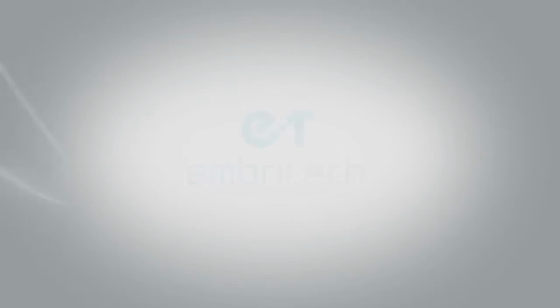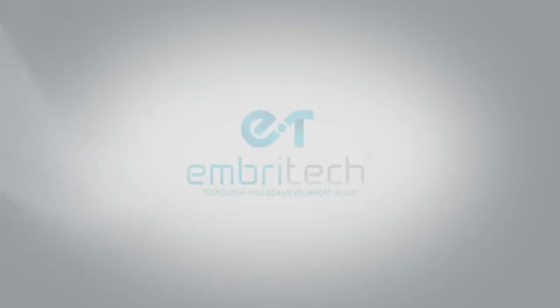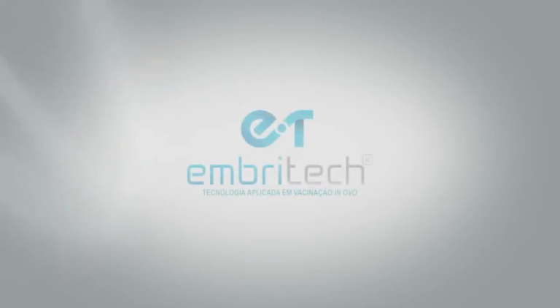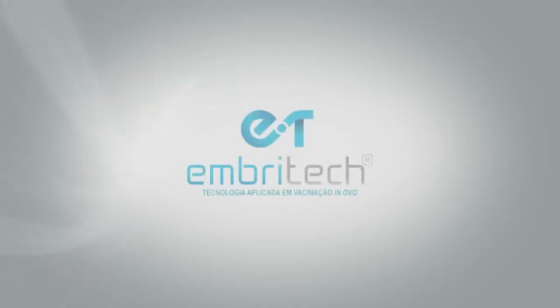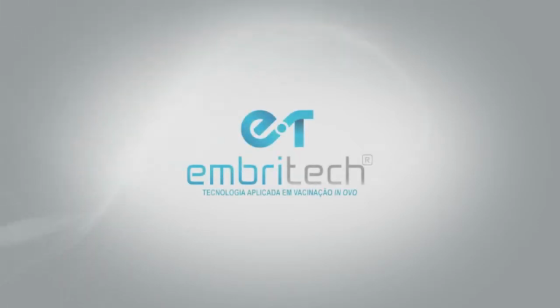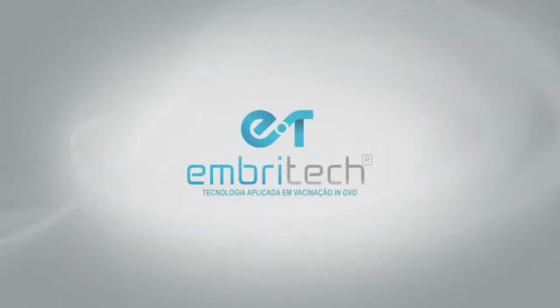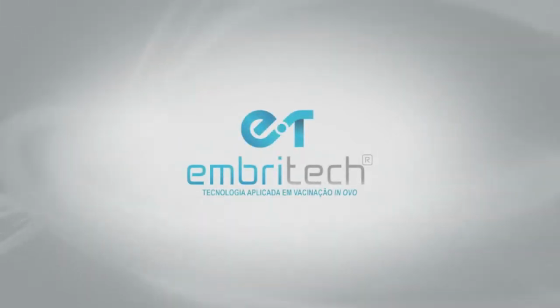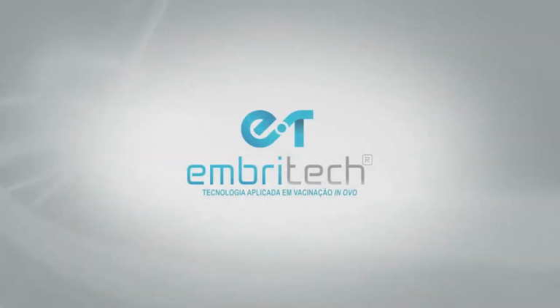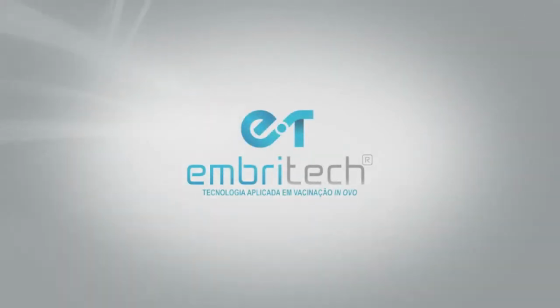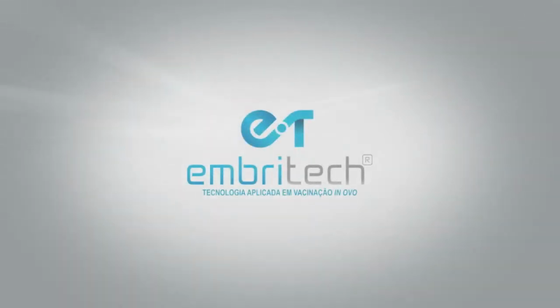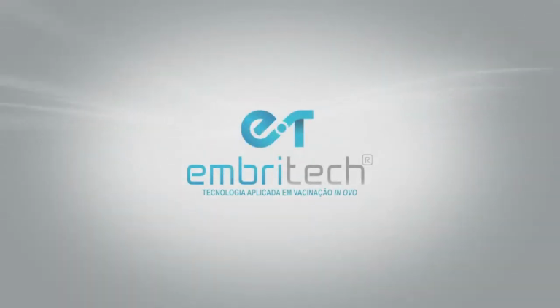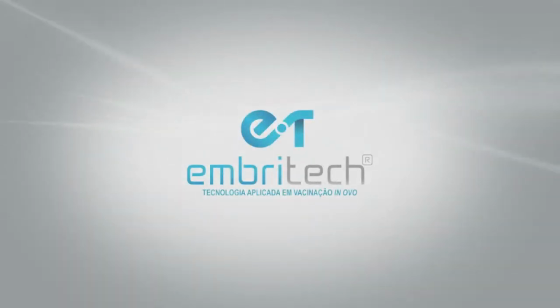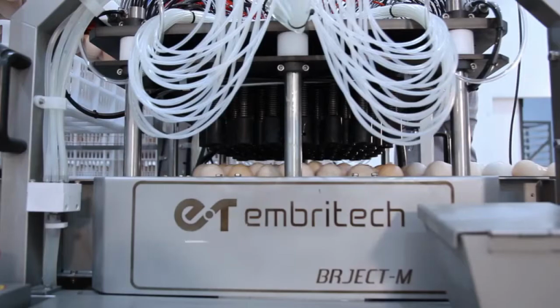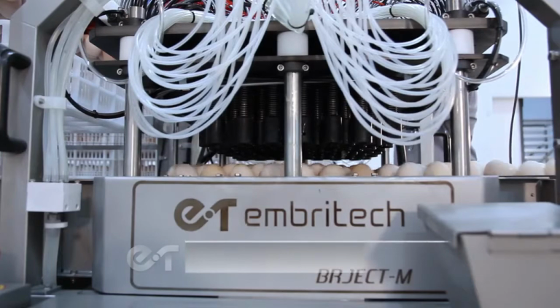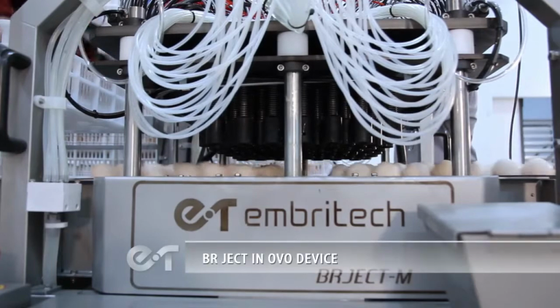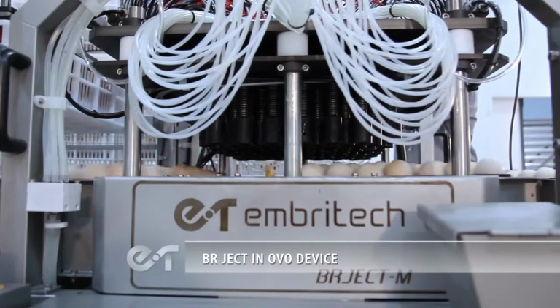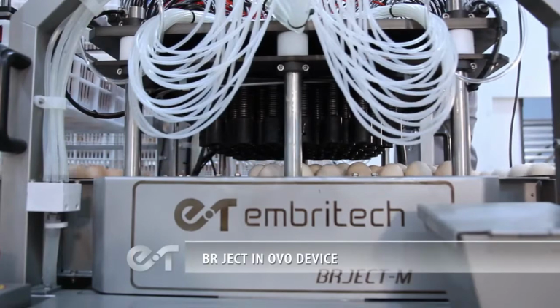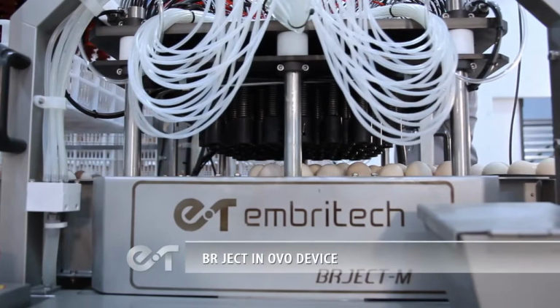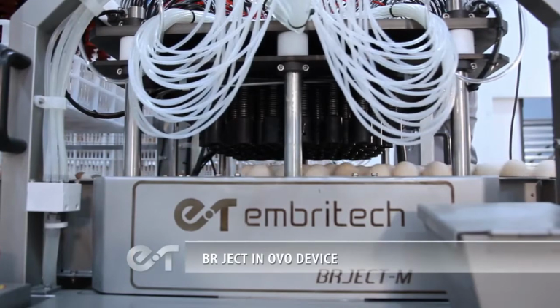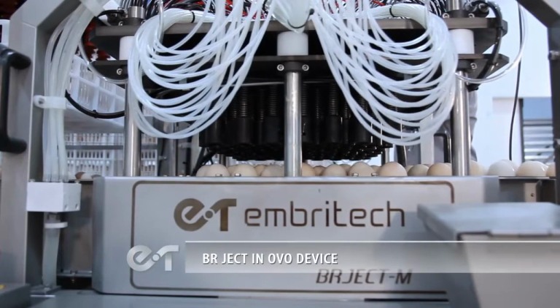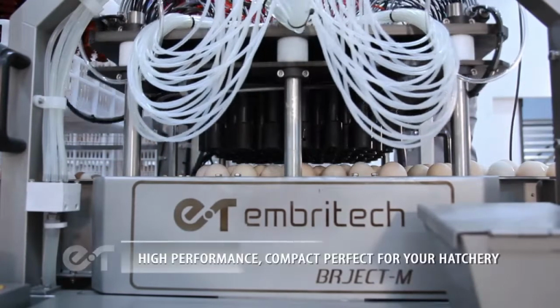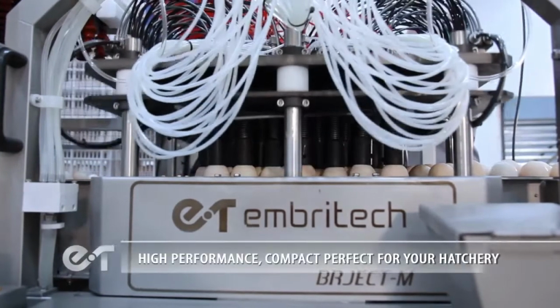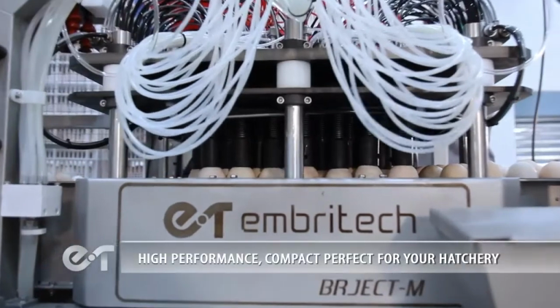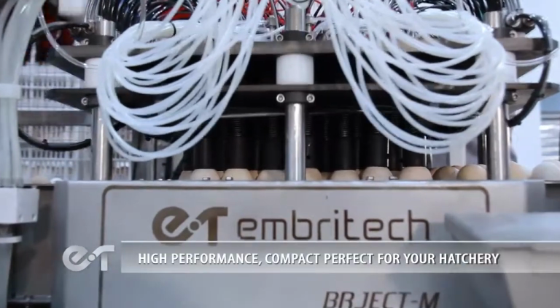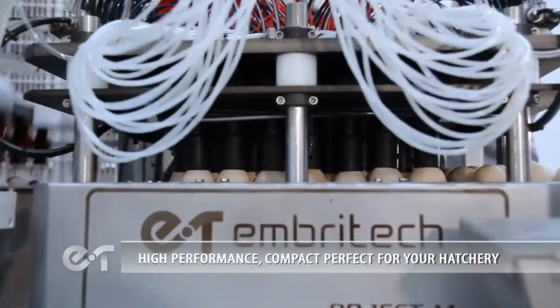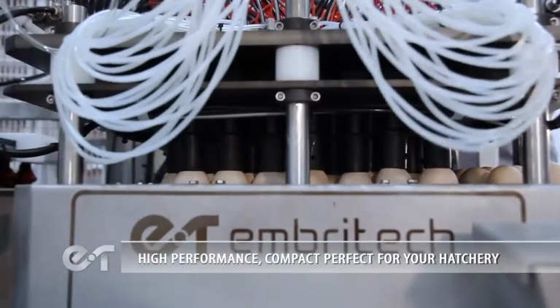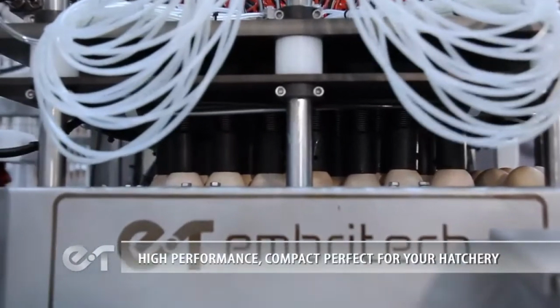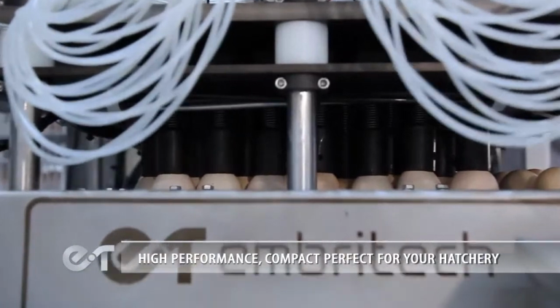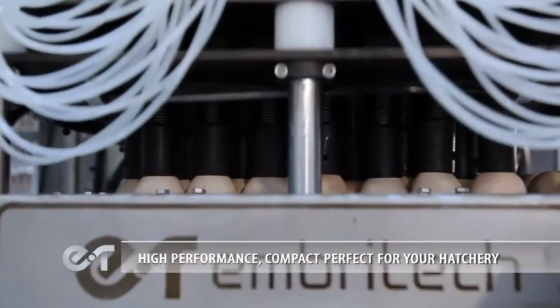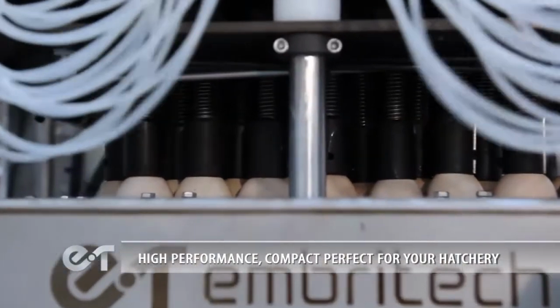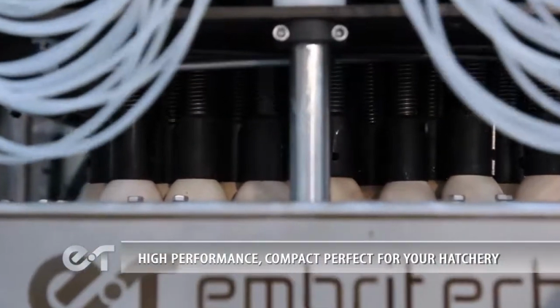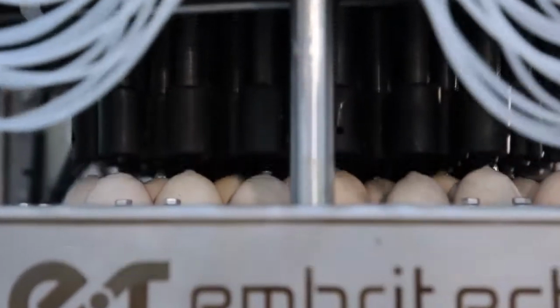EmbryTec — technology applied in InOvo vaccination. The BR Ject InOvo device is high performance, compact, and perfect for your hatchery.